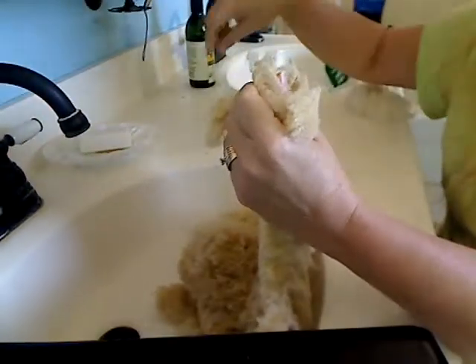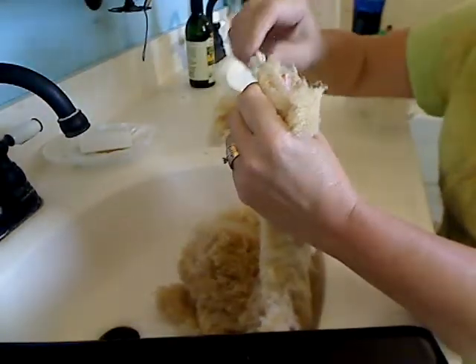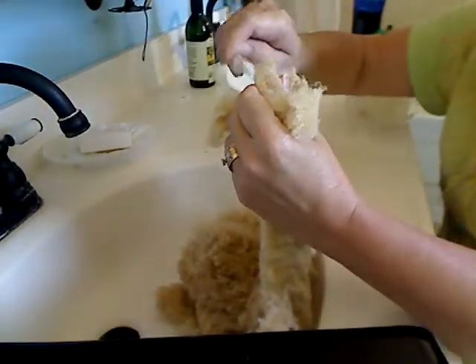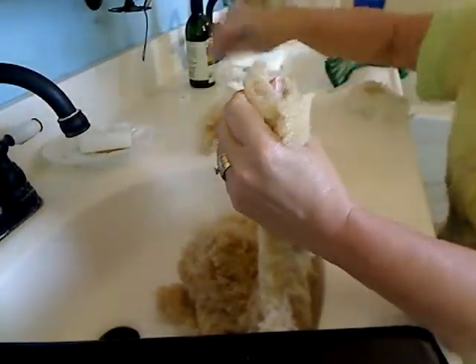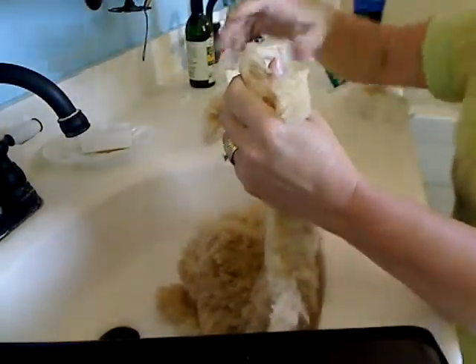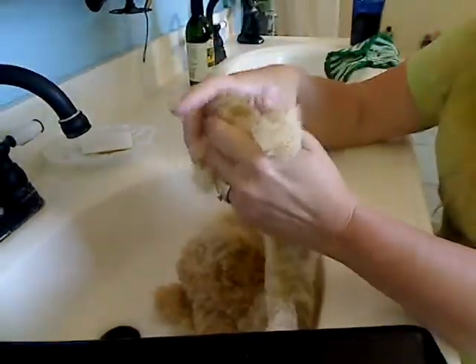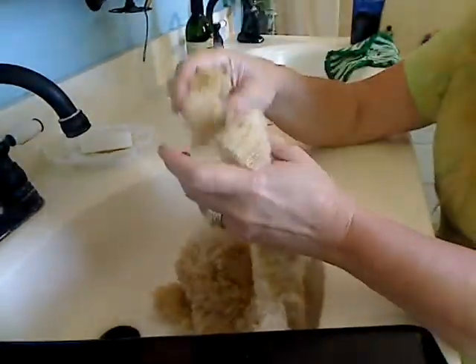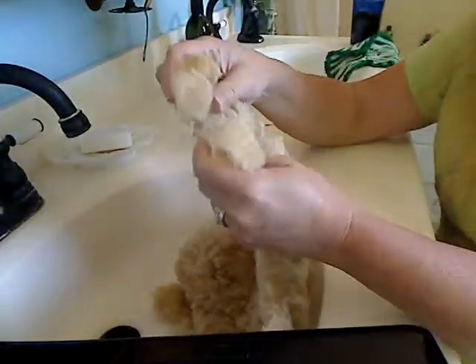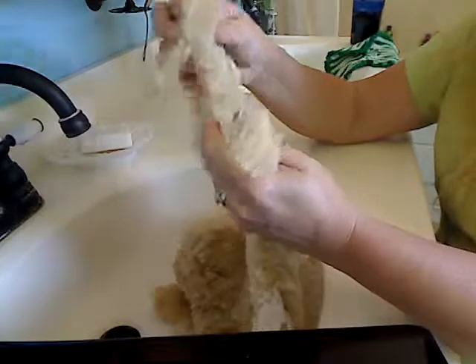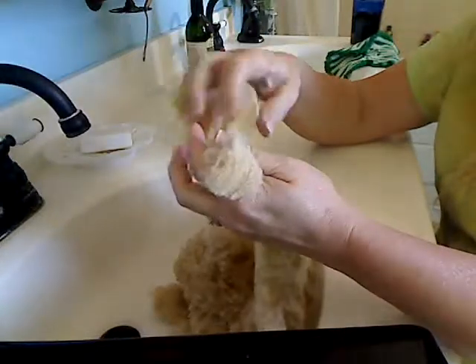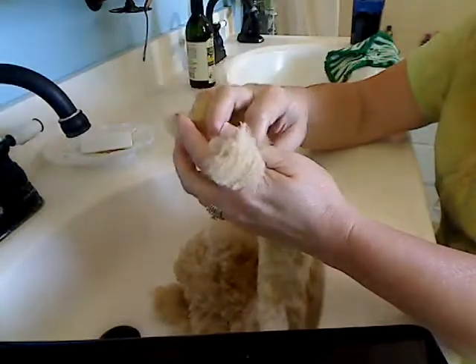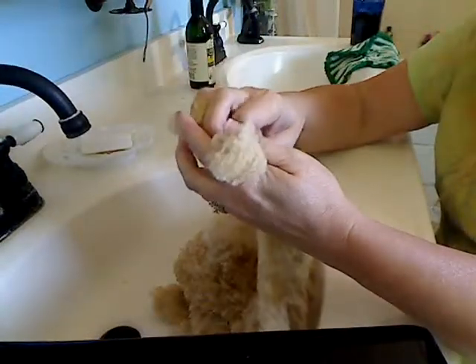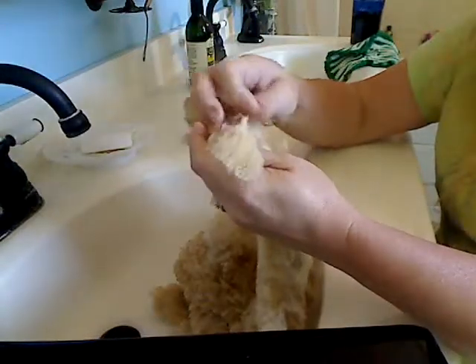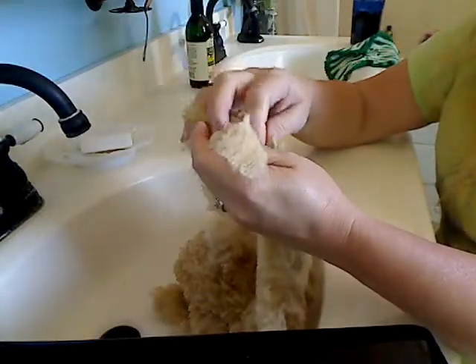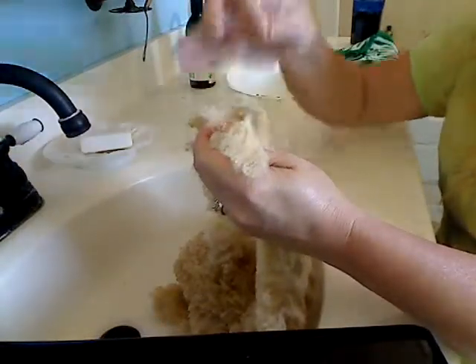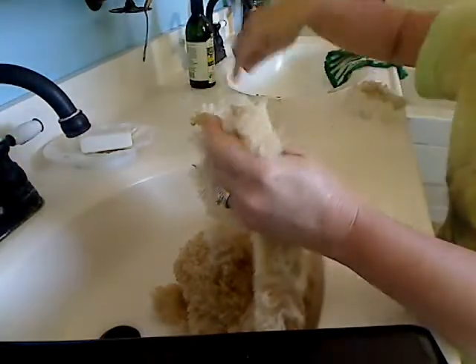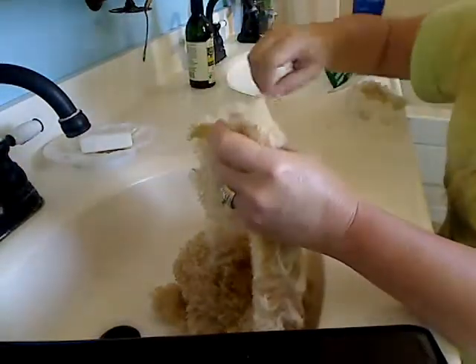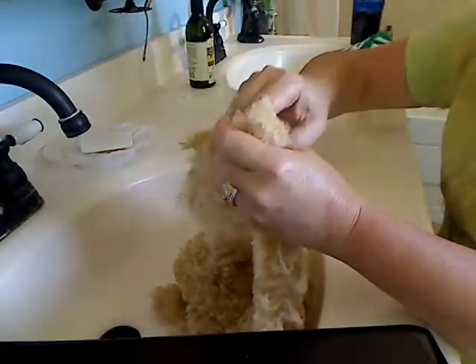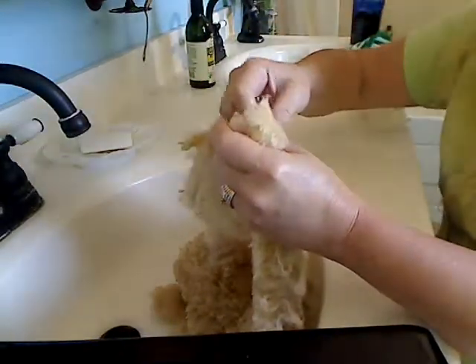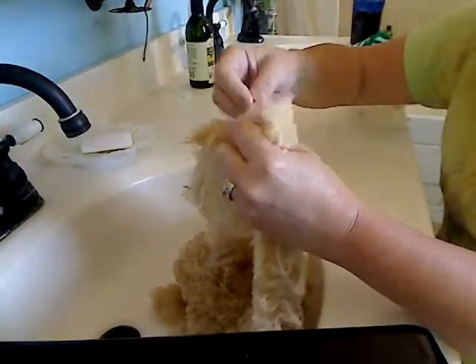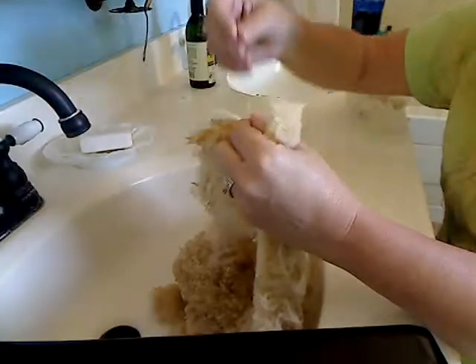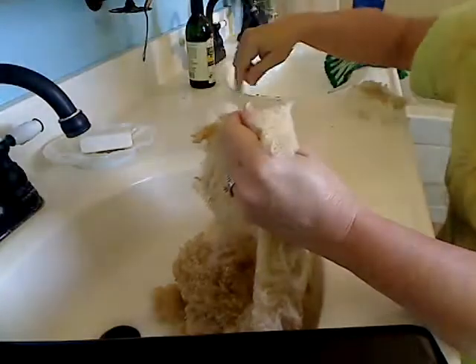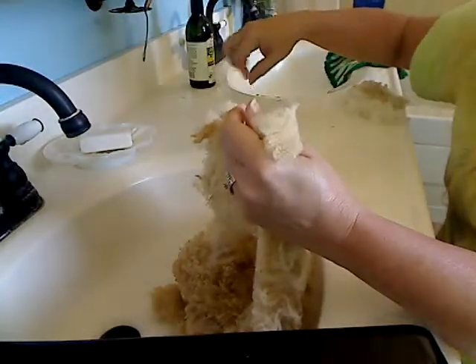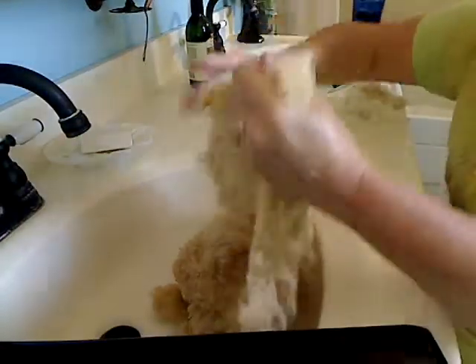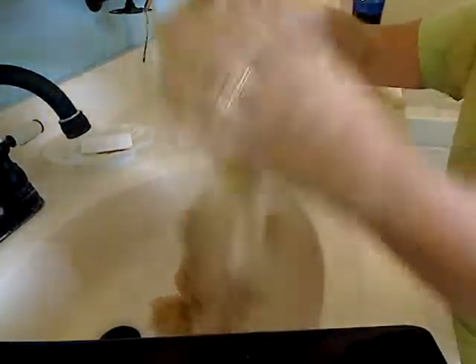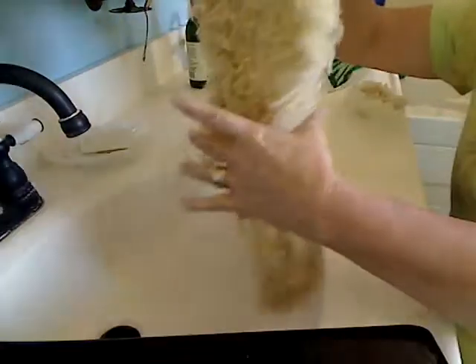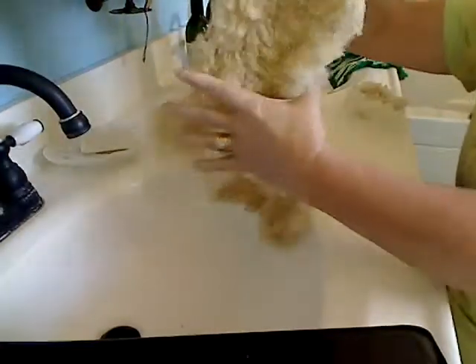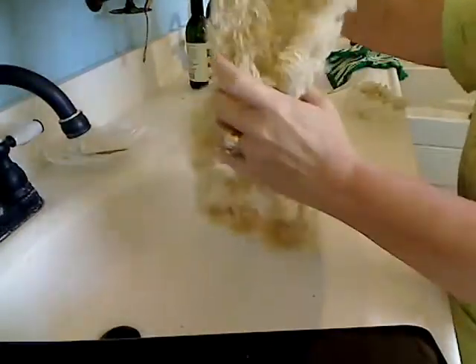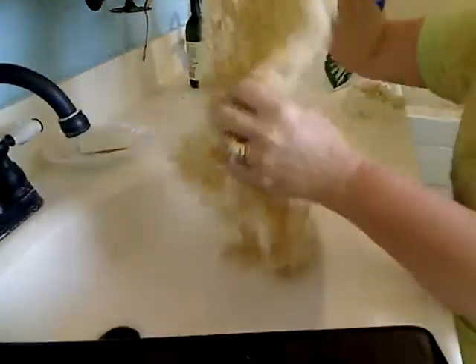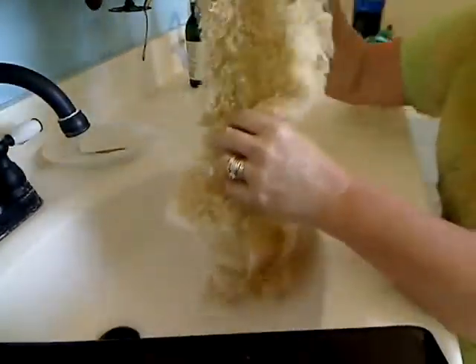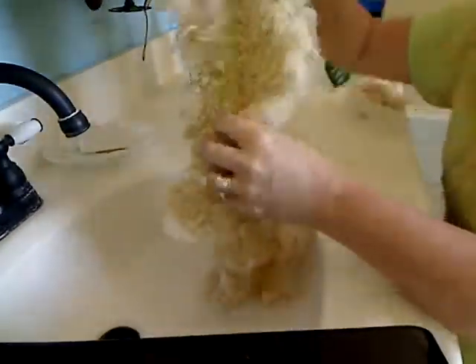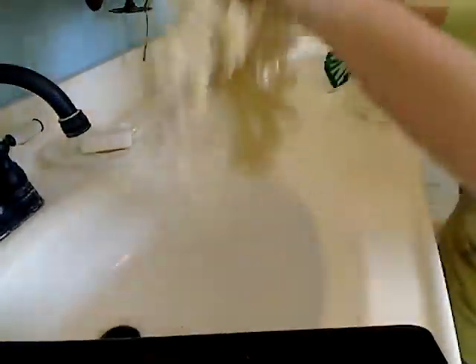And everybody else that's watching this — I'm not a professional. I do this for fun, and my methods are not normal. Okay, with that disclaimer, here we go.